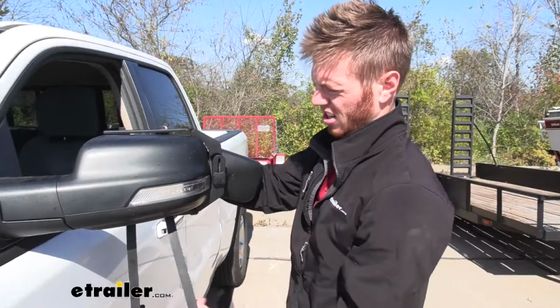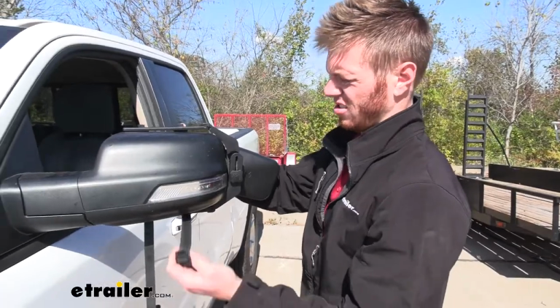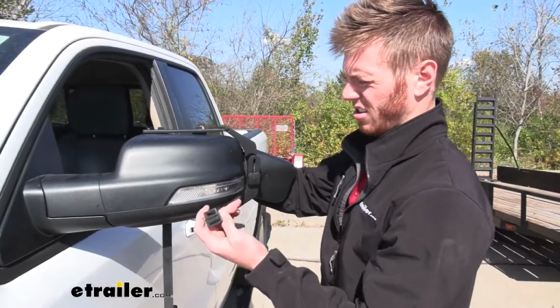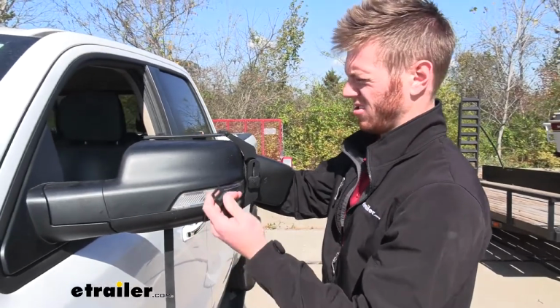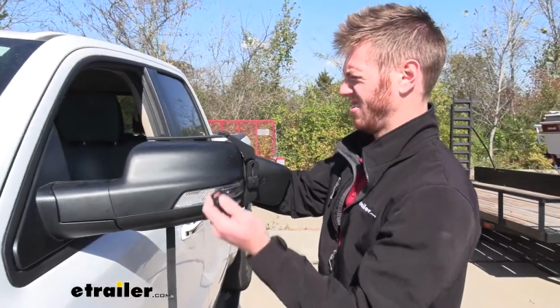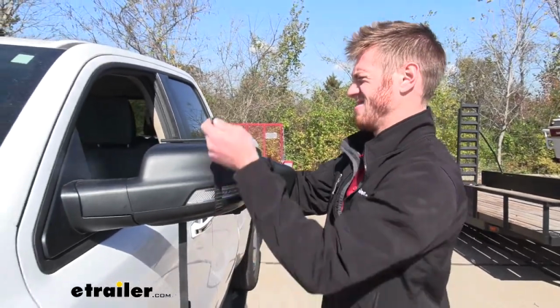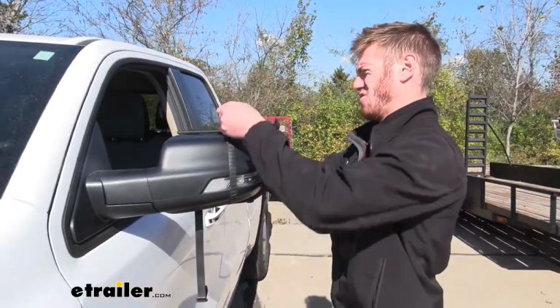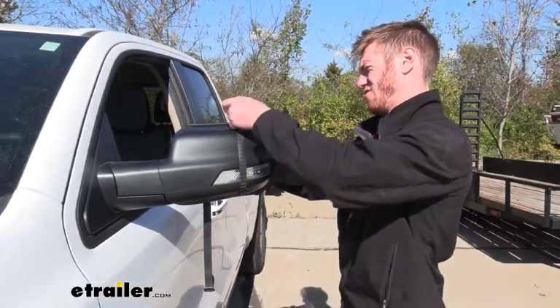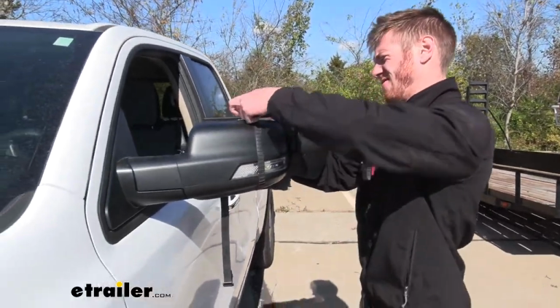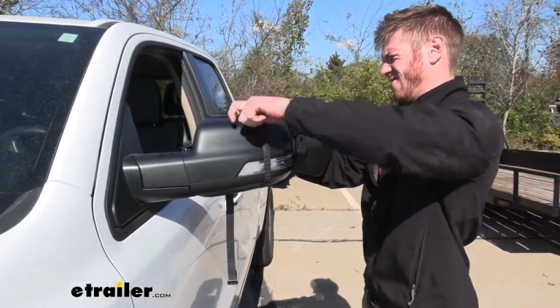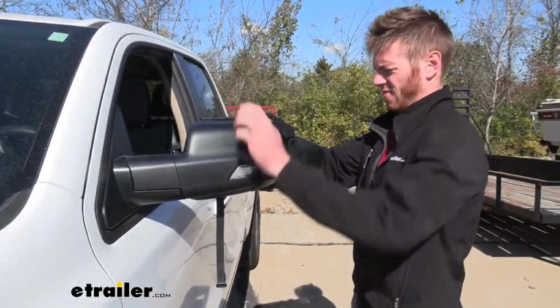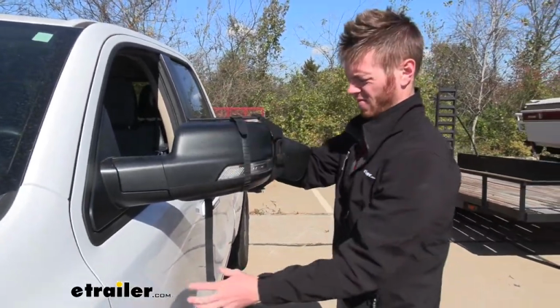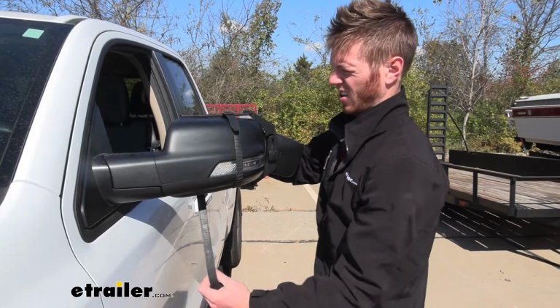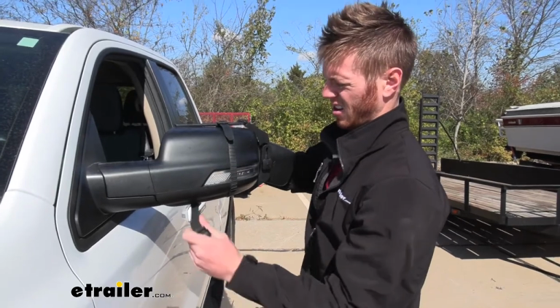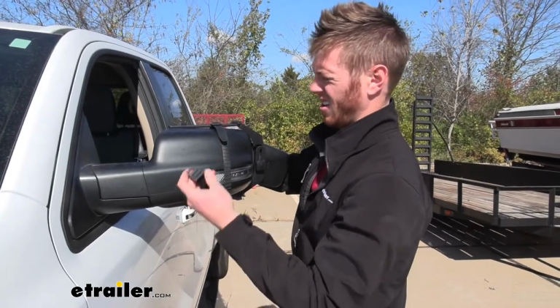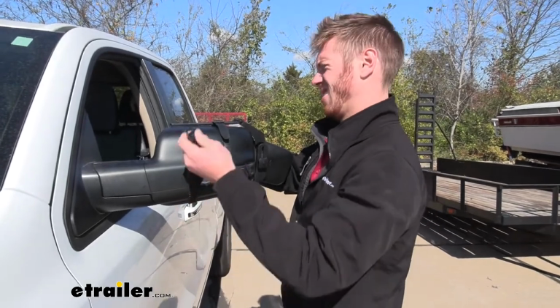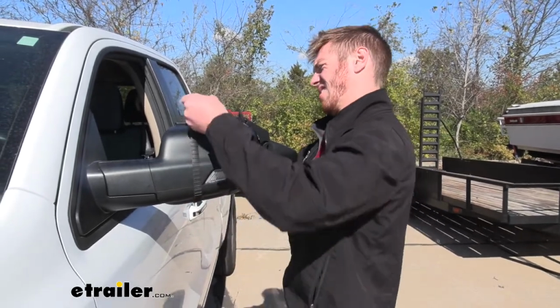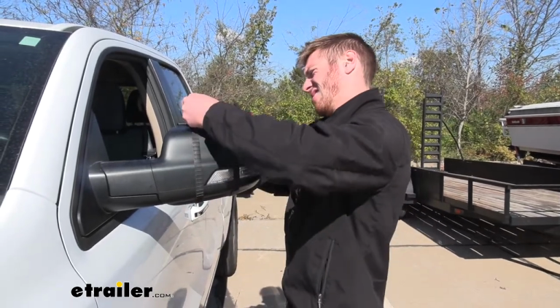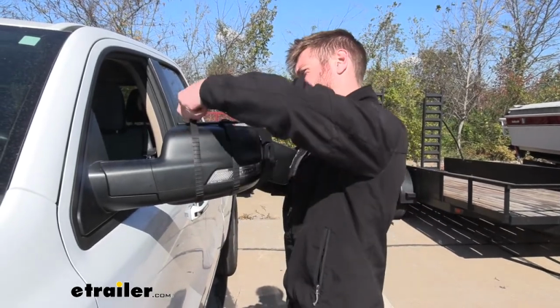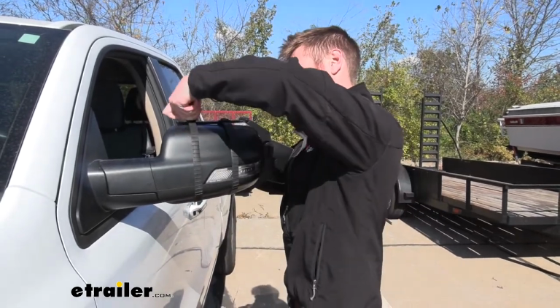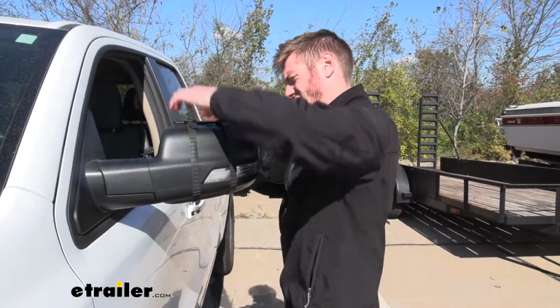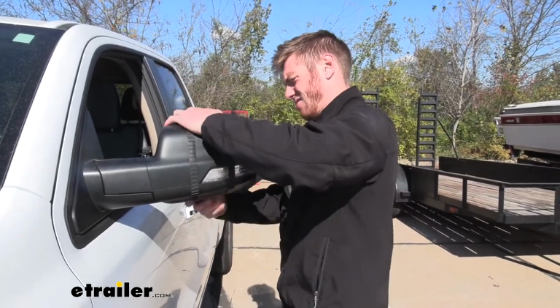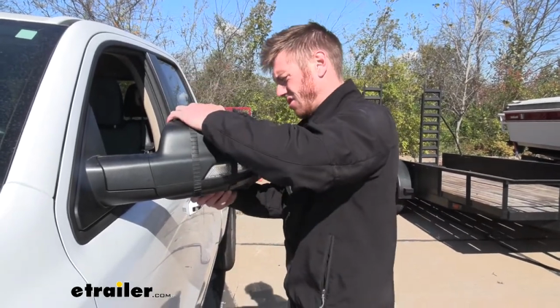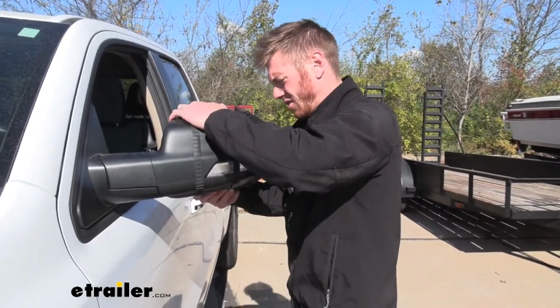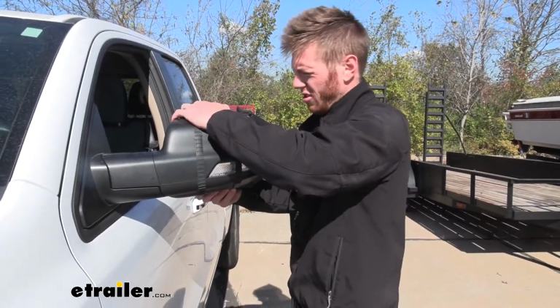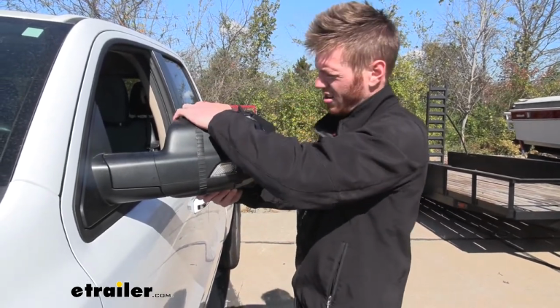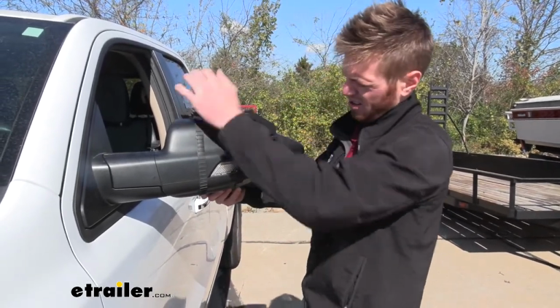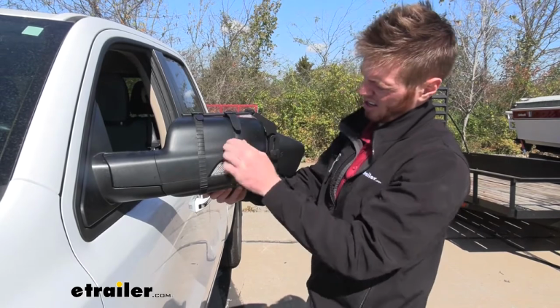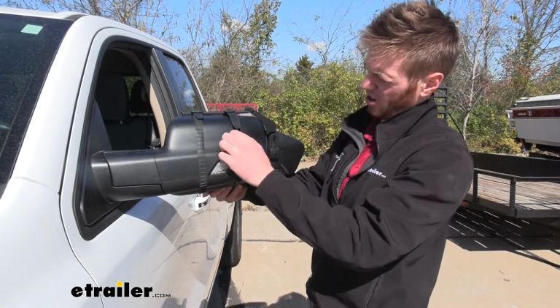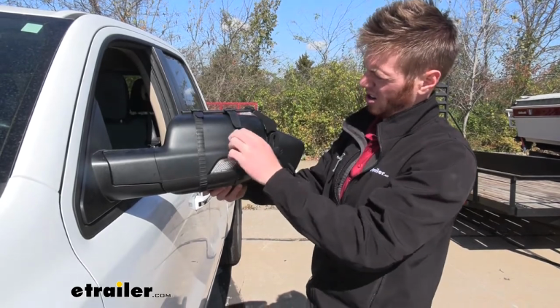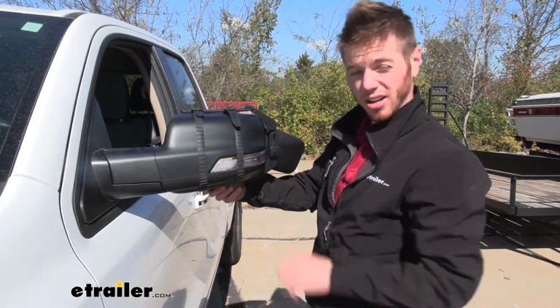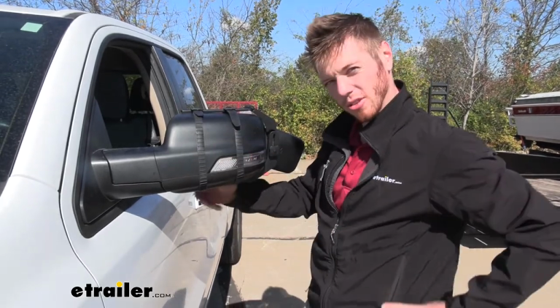Then we can take these clips, pull them over, and snap them into place. Make sure it's not really going anywhere, and we are ready to hit the road.